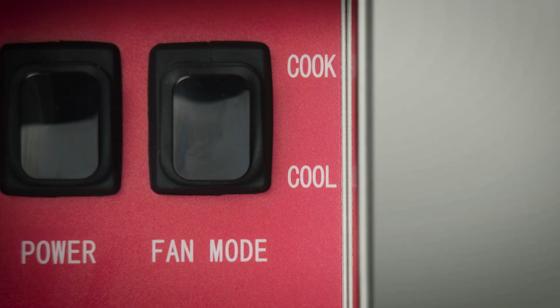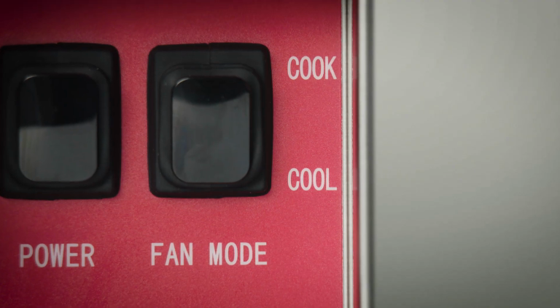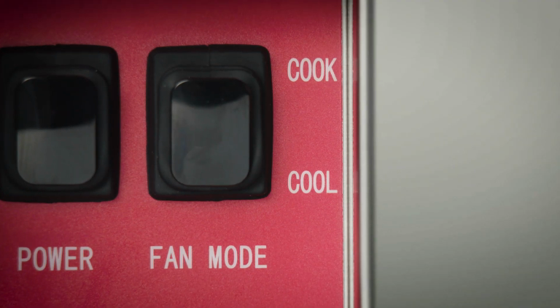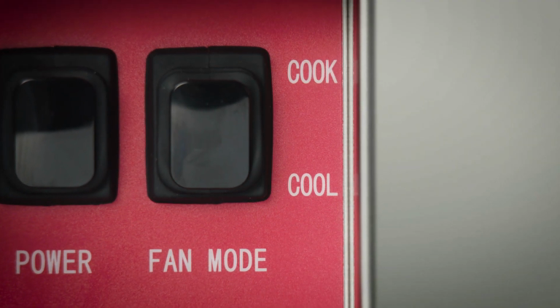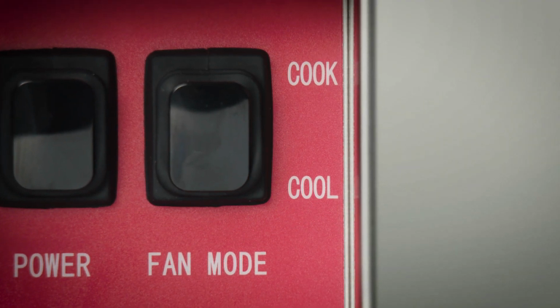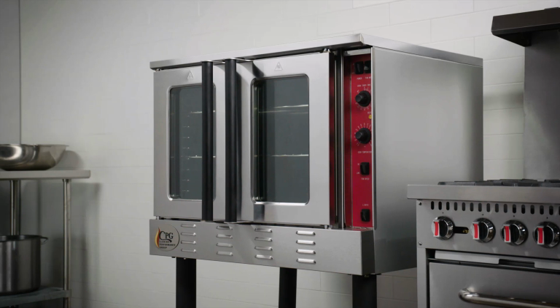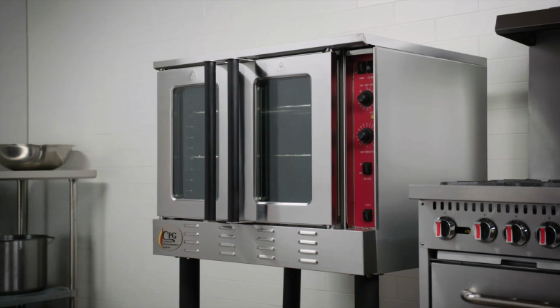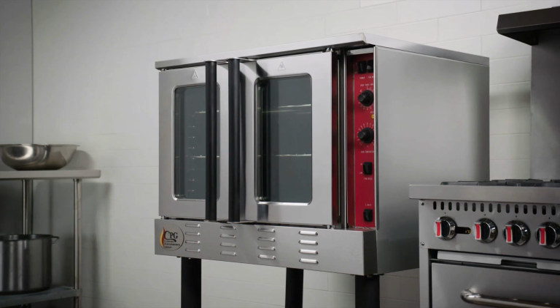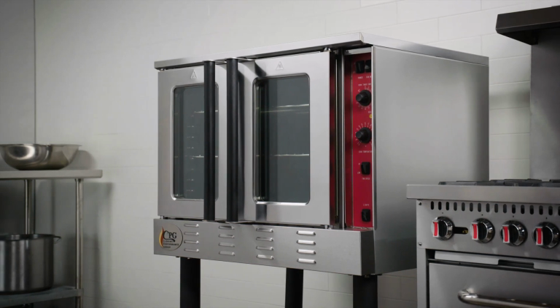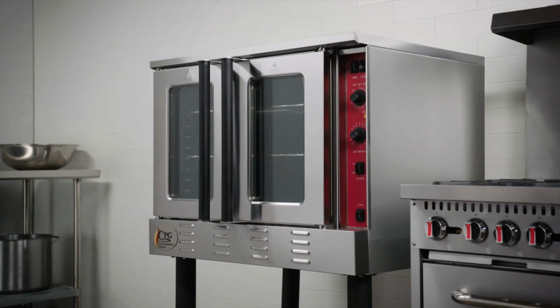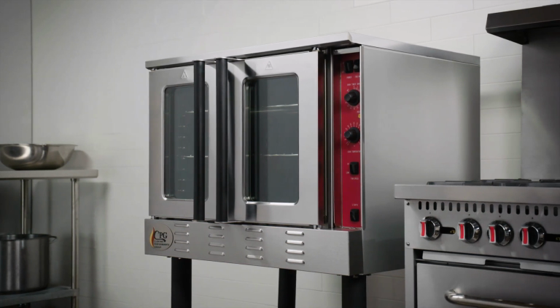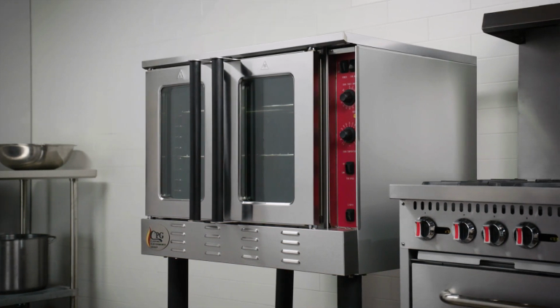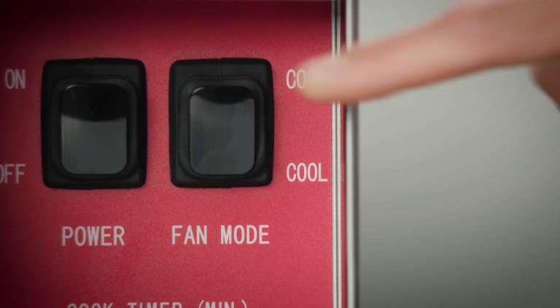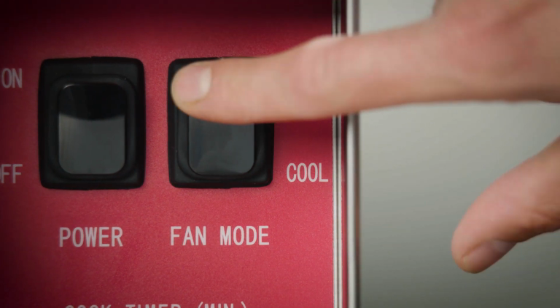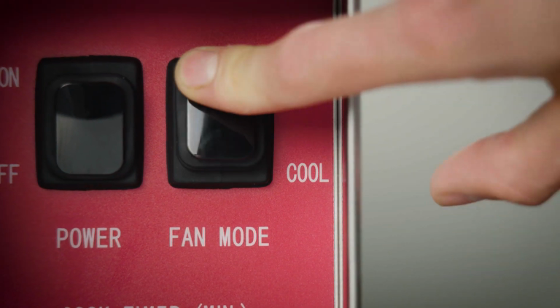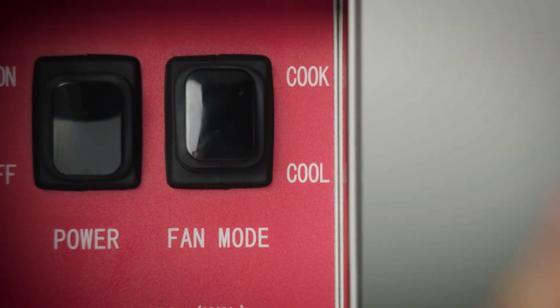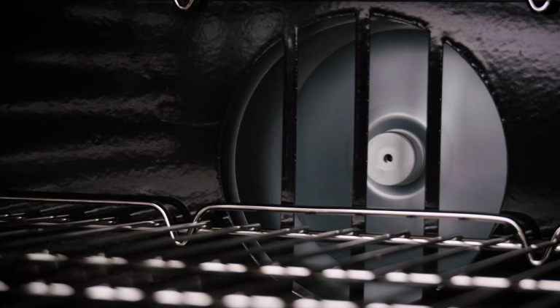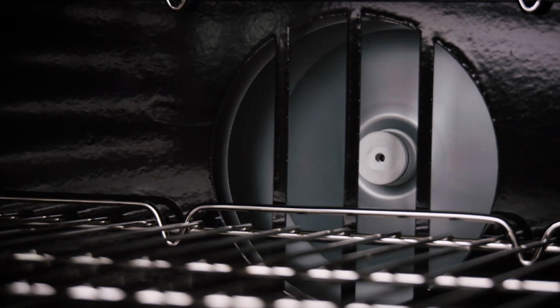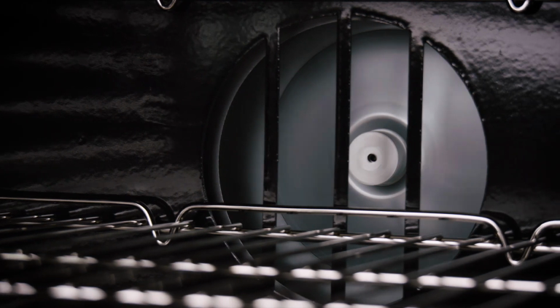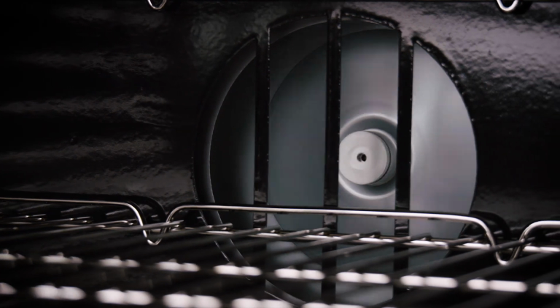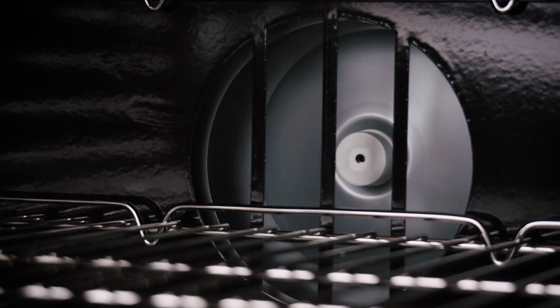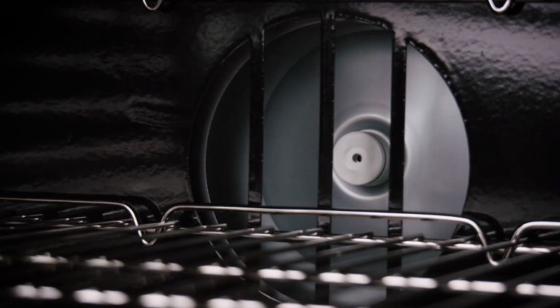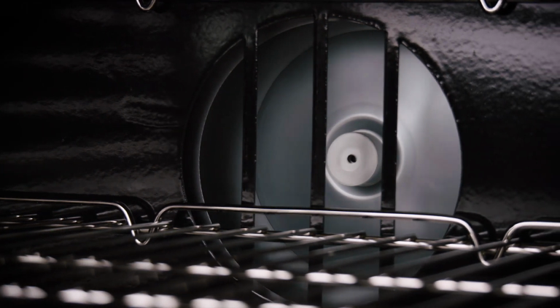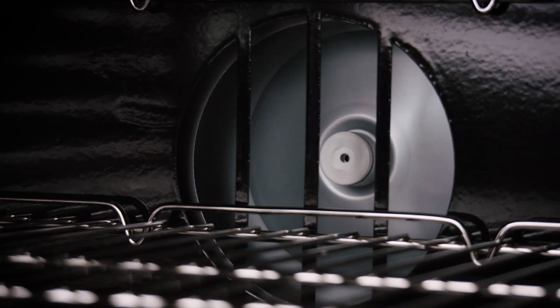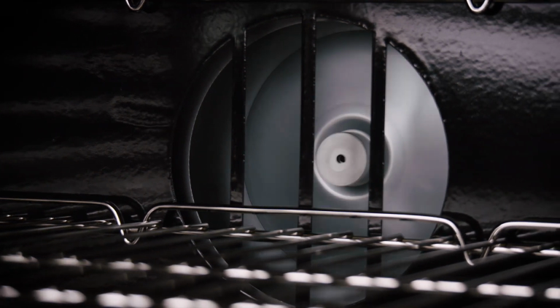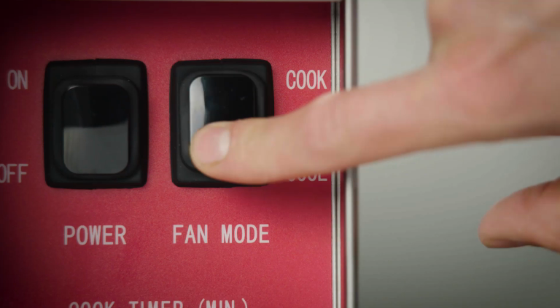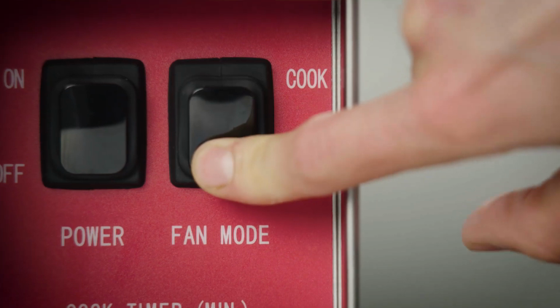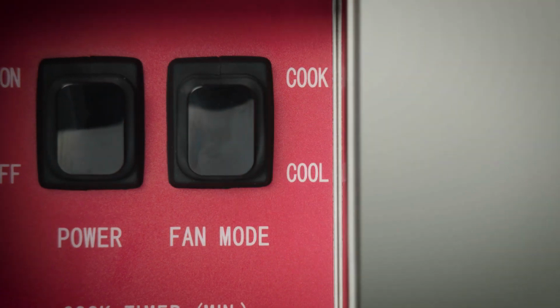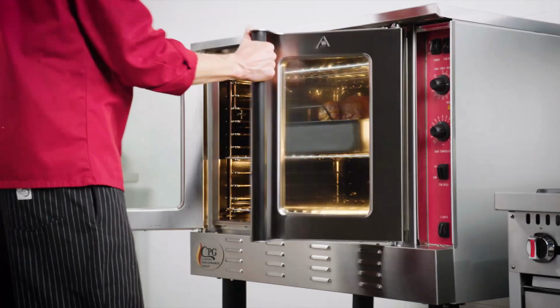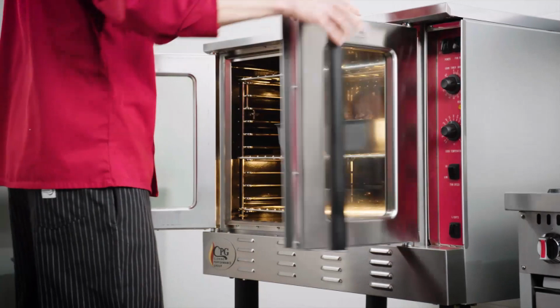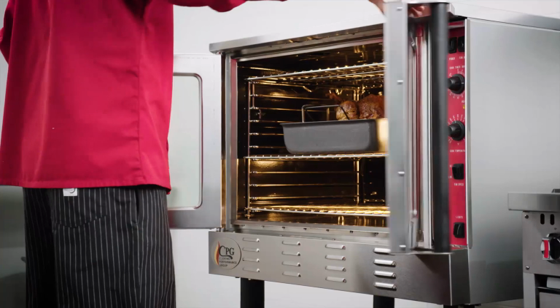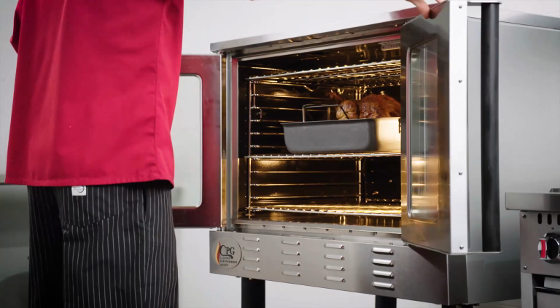With both cook and cool fan modes, you have complete control over the operation. When in cook mode, the fan runs continuously on either a high or low speed for even heating. When in cool mode, the fan cools the oven down quickly.